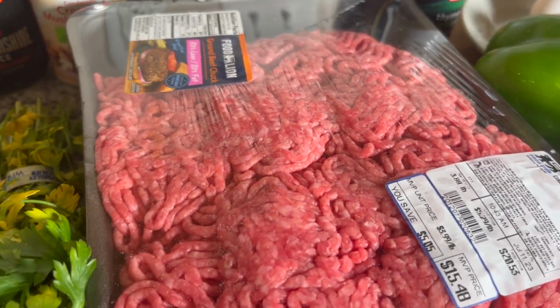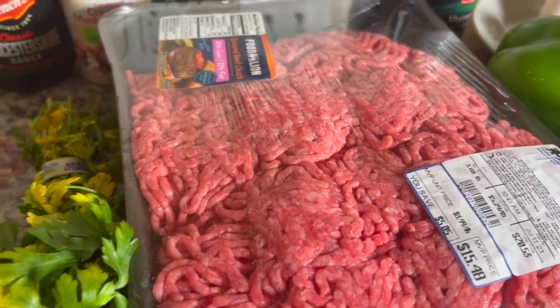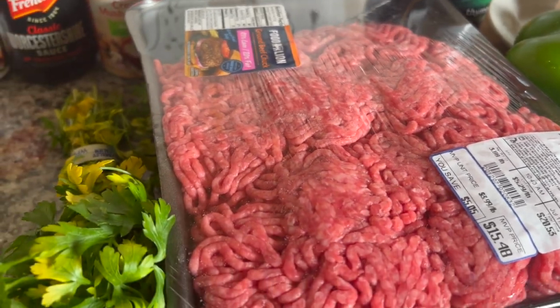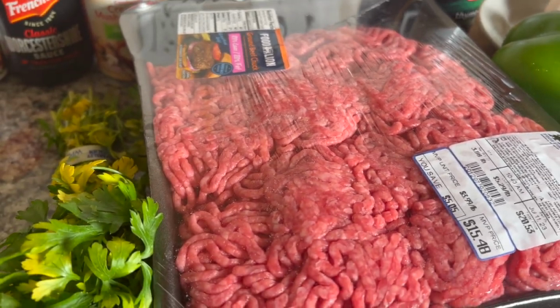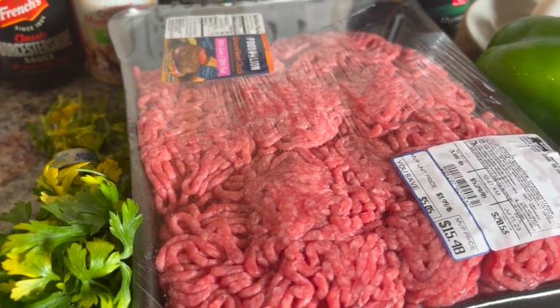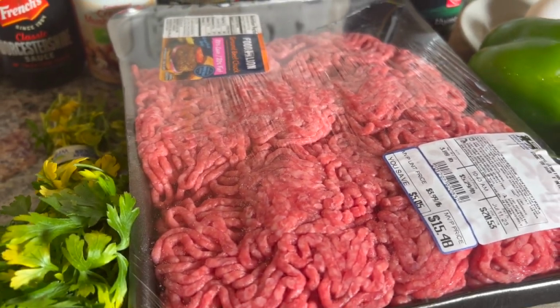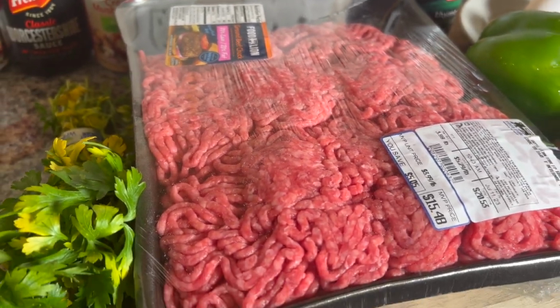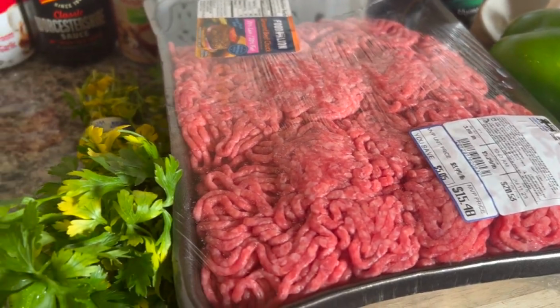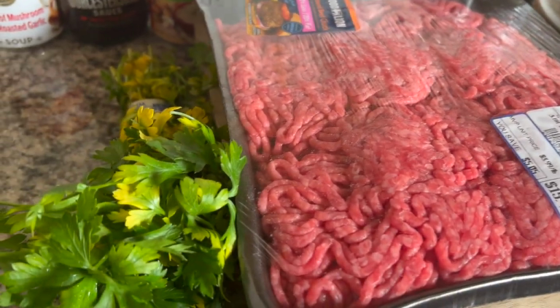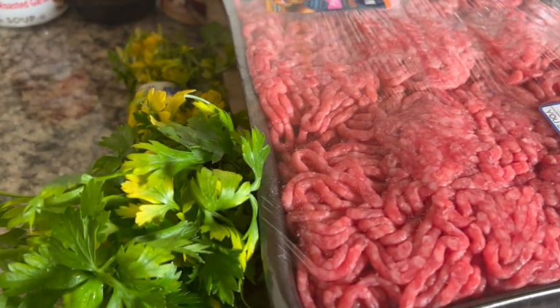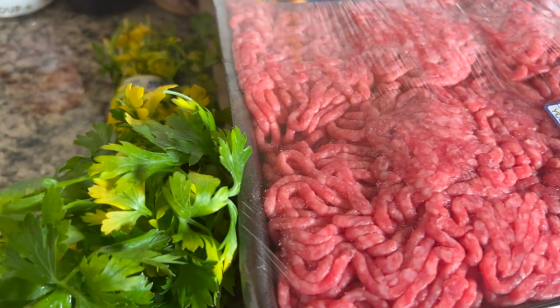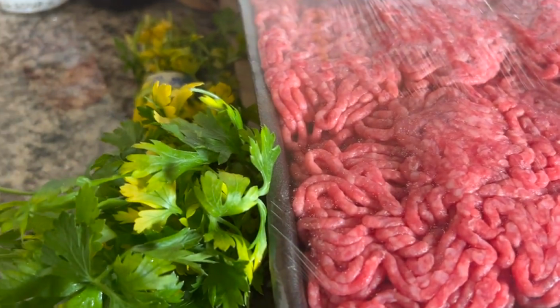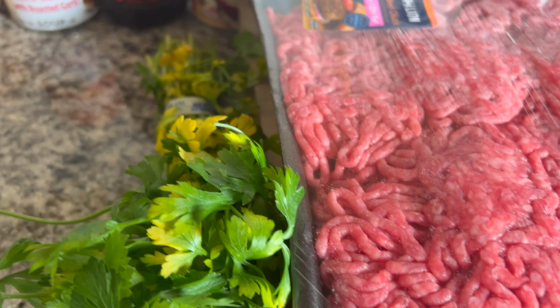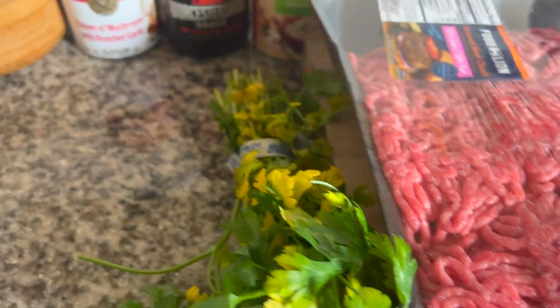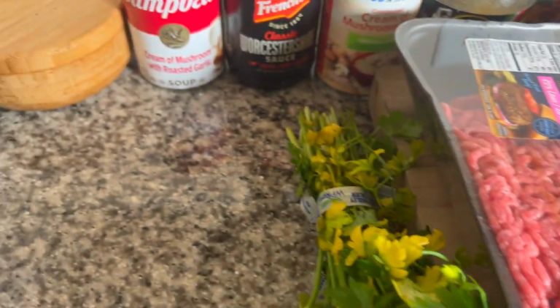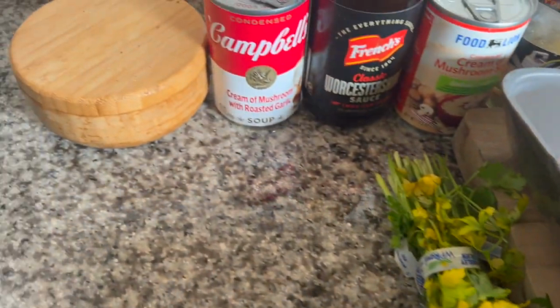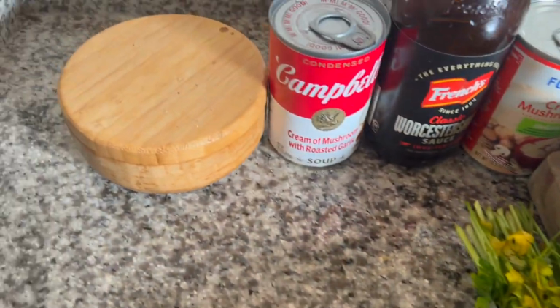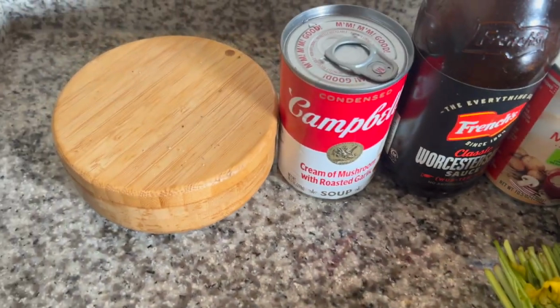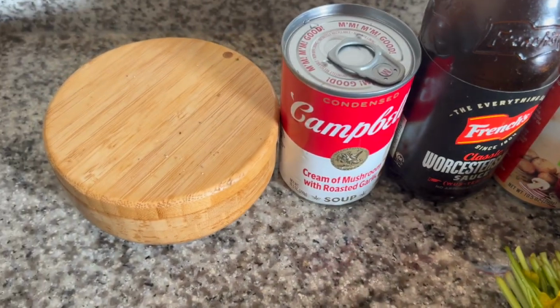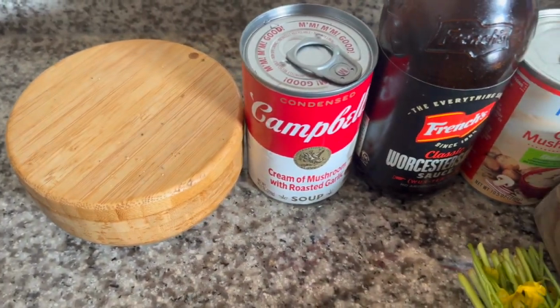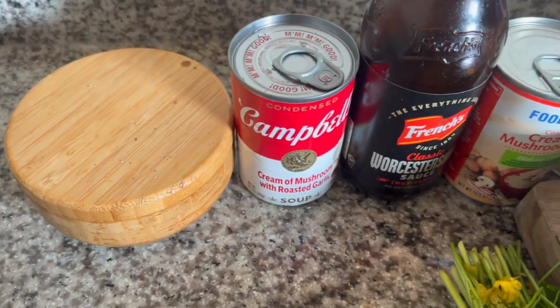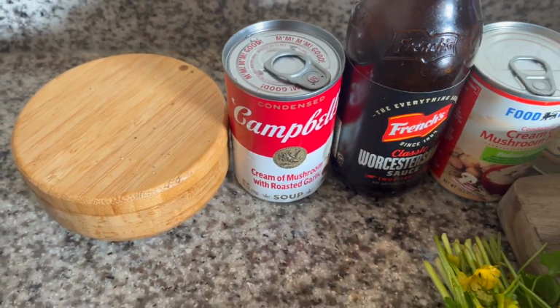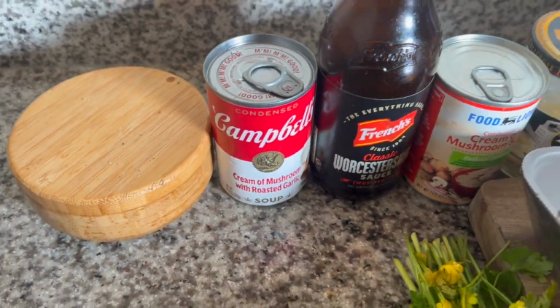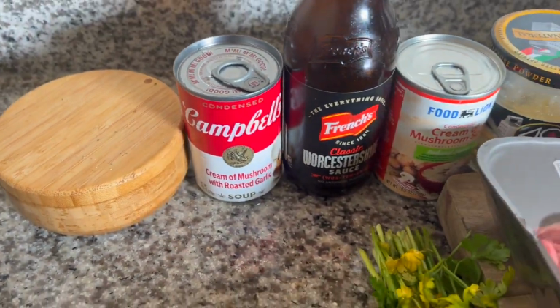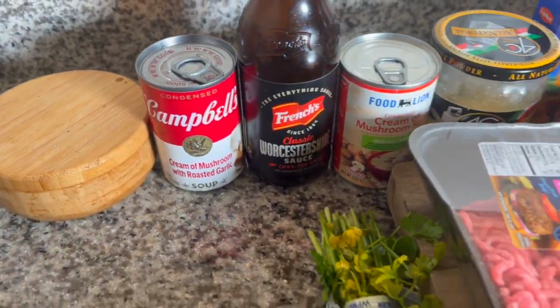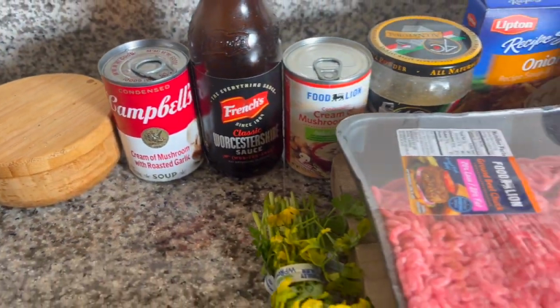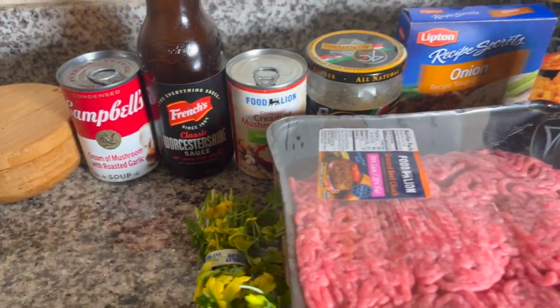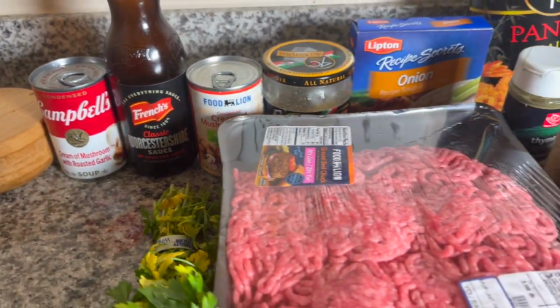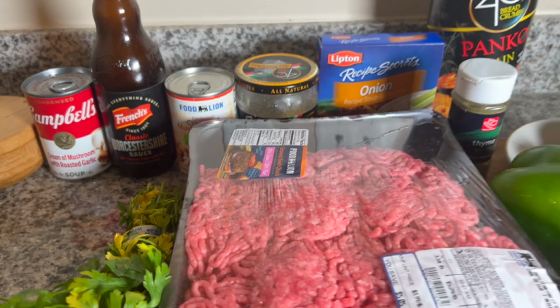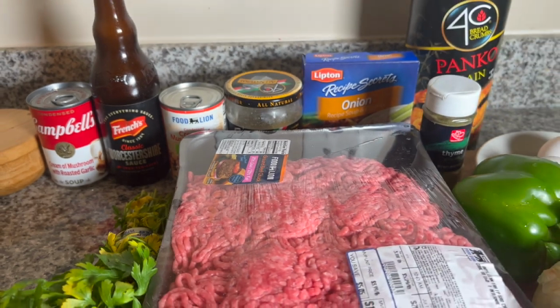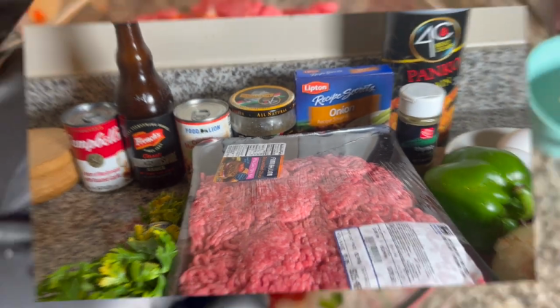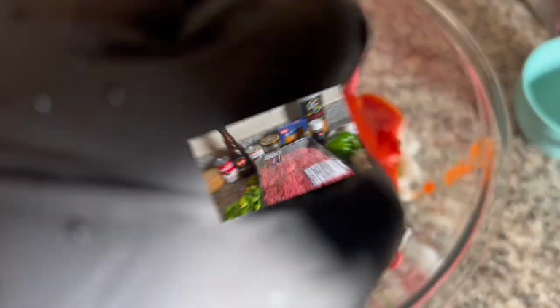And of course my ground beef, and last but not least my parsley, then some salt and pepper to taste. Come with me, let's make this deliciousness.